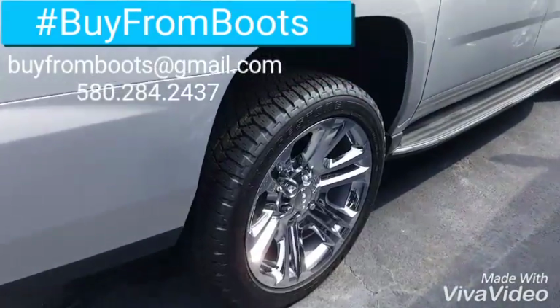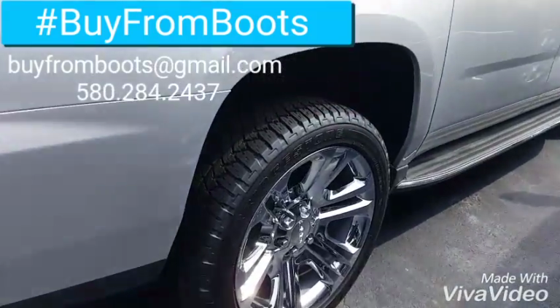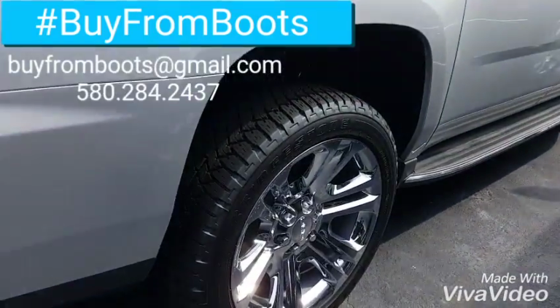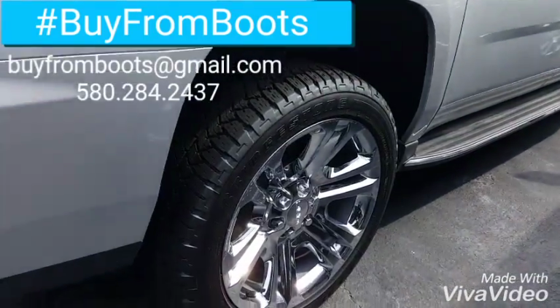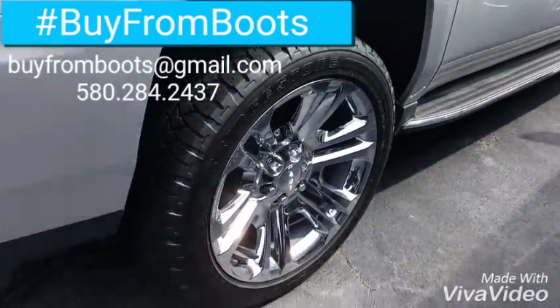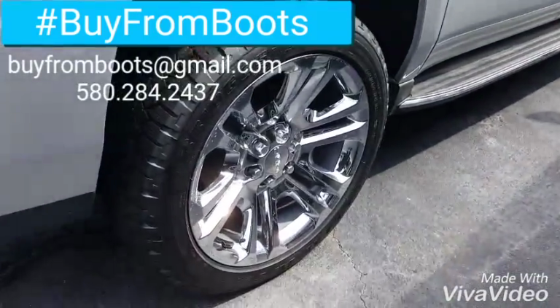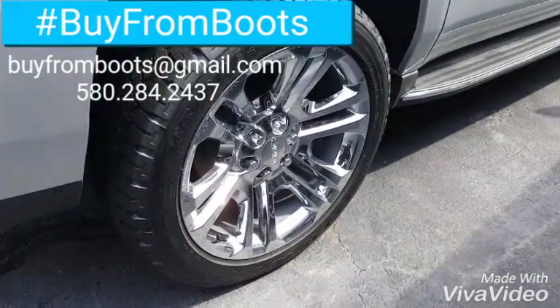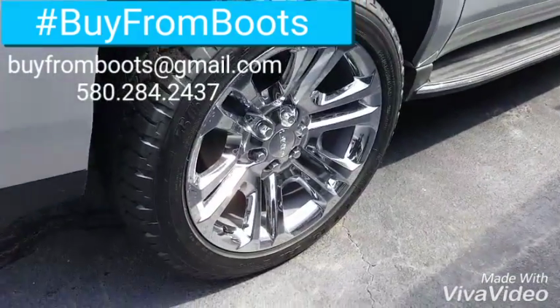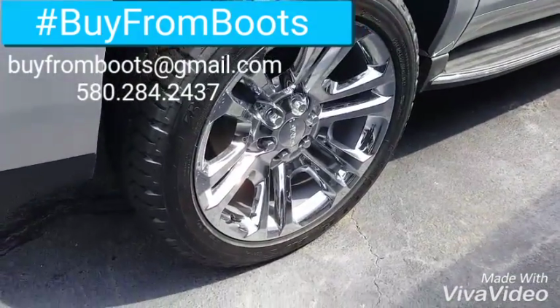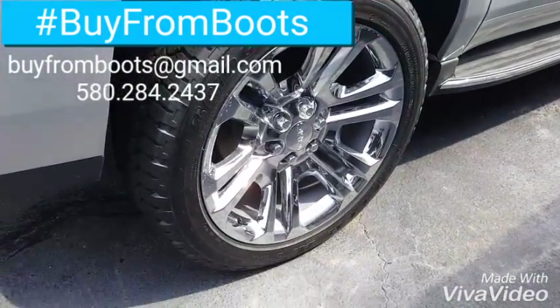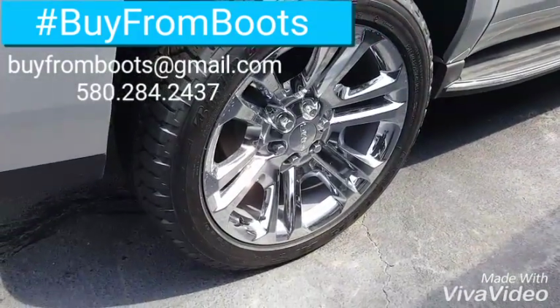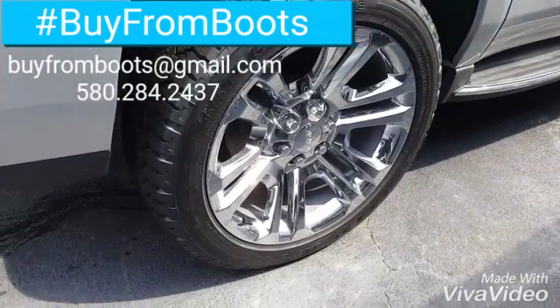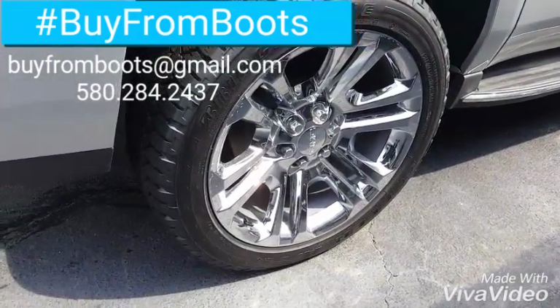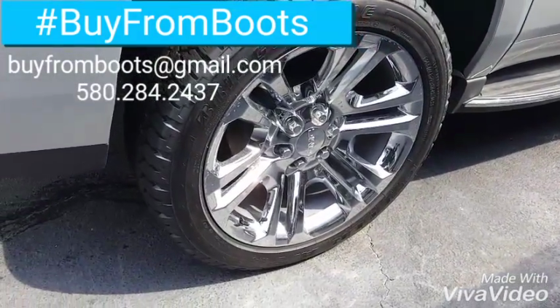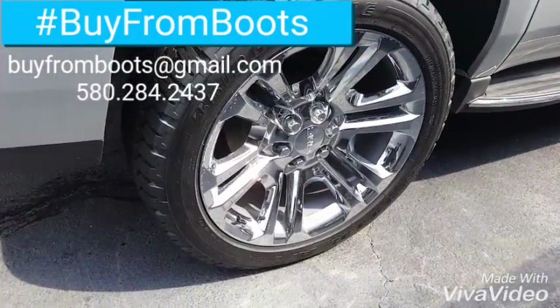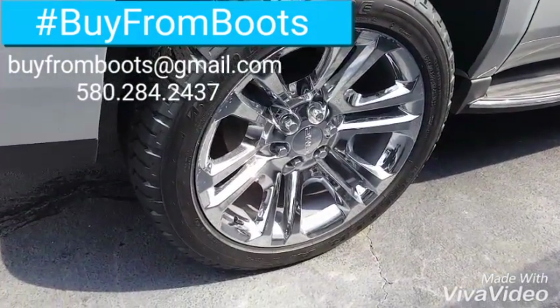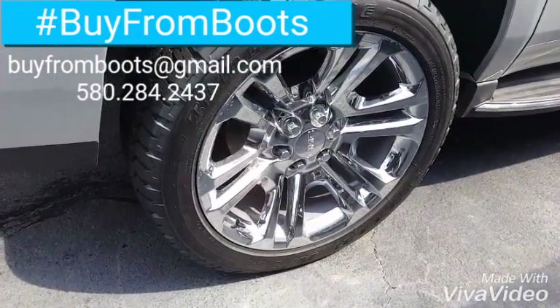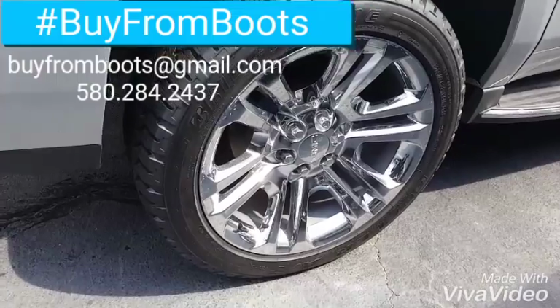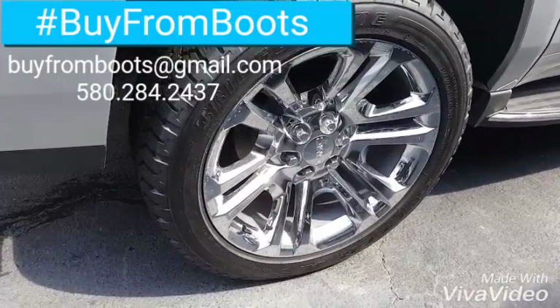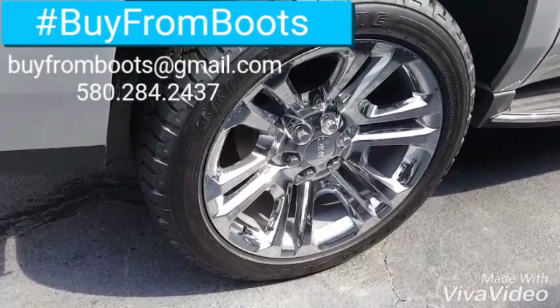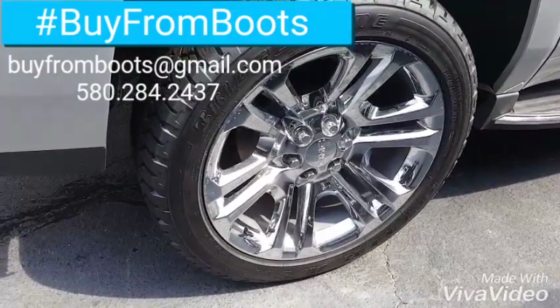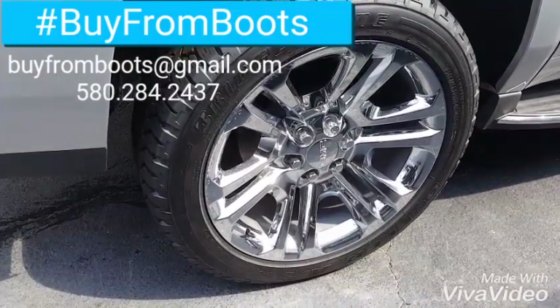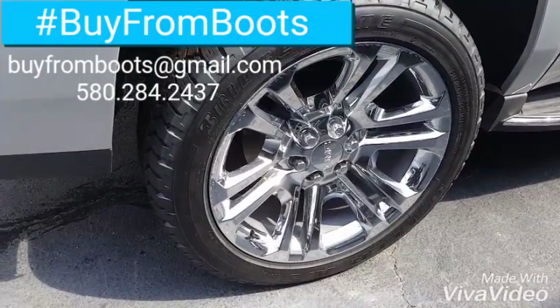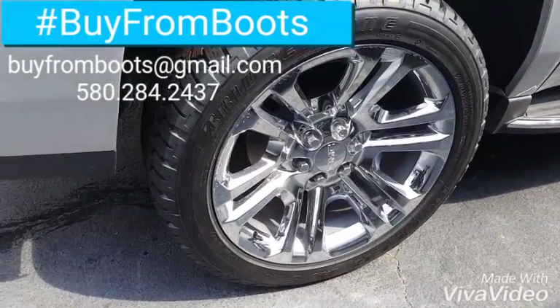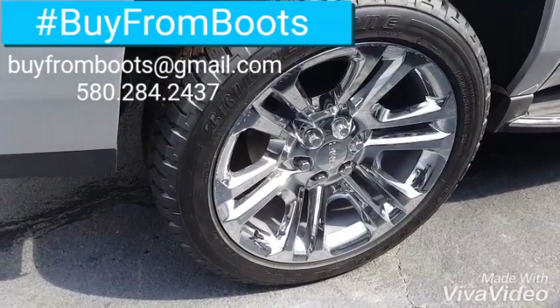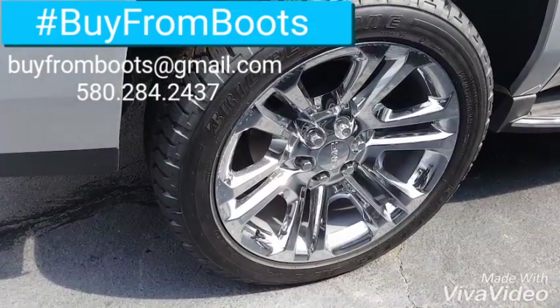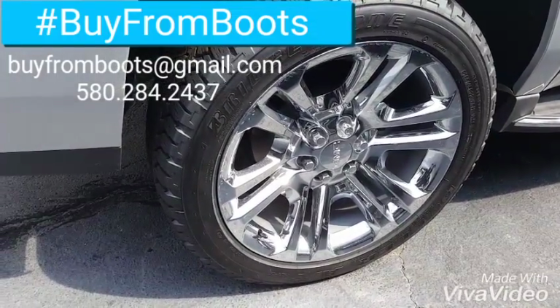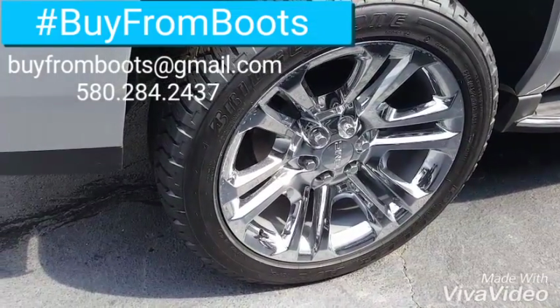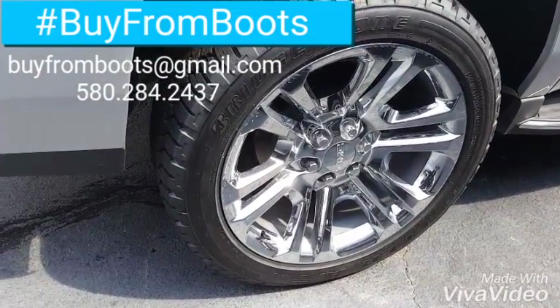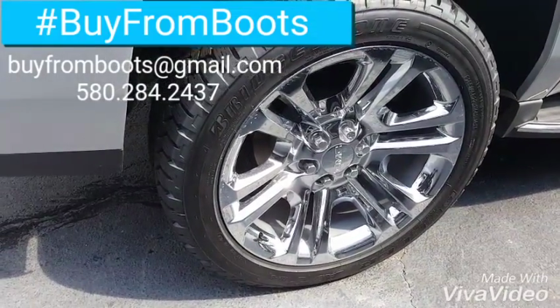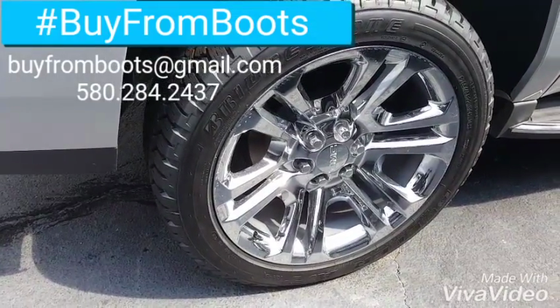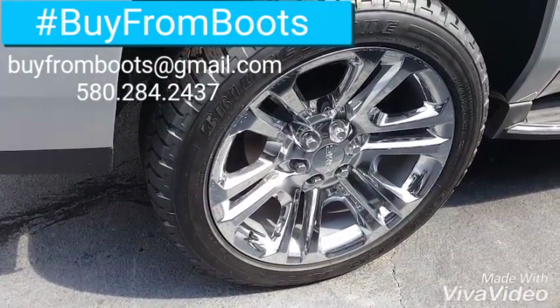These are actually on a Yukon, but they fit the same and they're the same as that truck you found on our website. We might have that truck — it's just at a different parking lot.